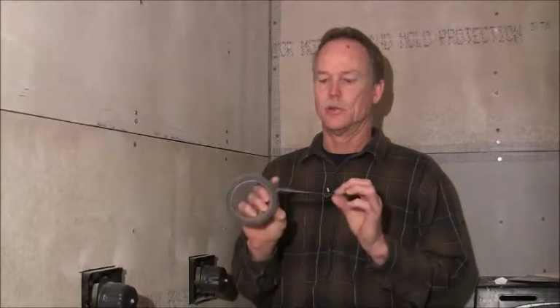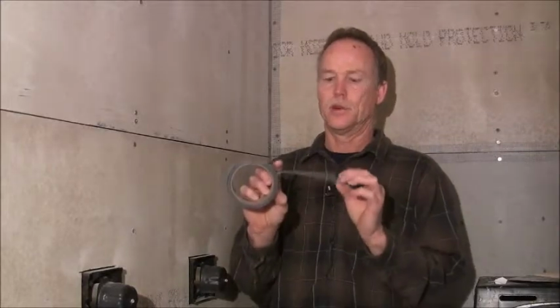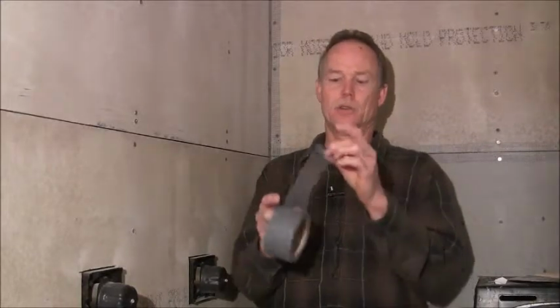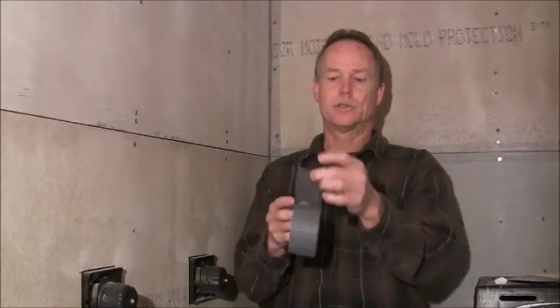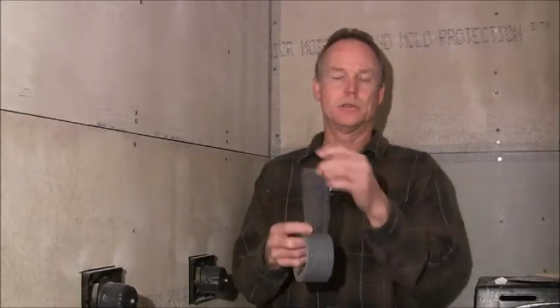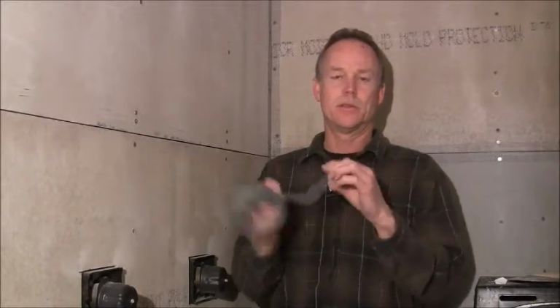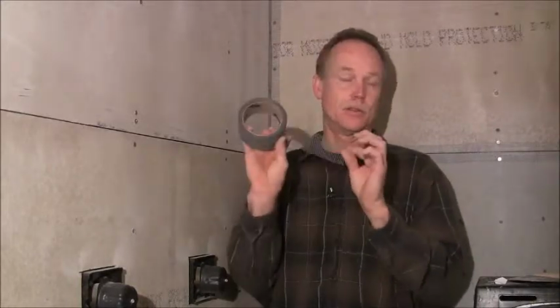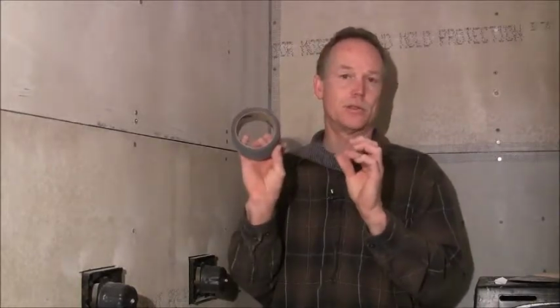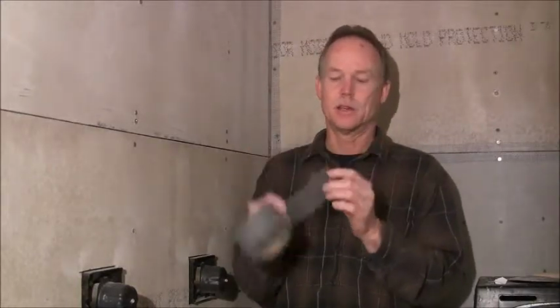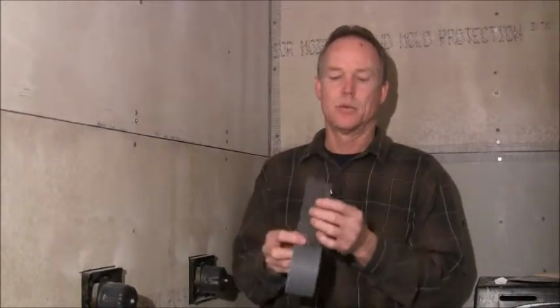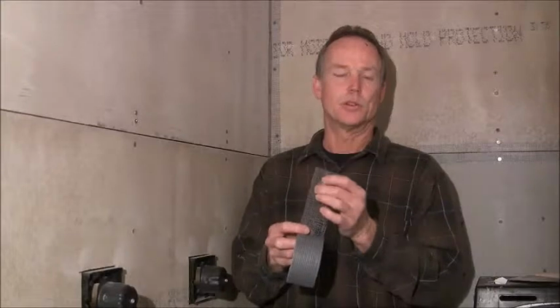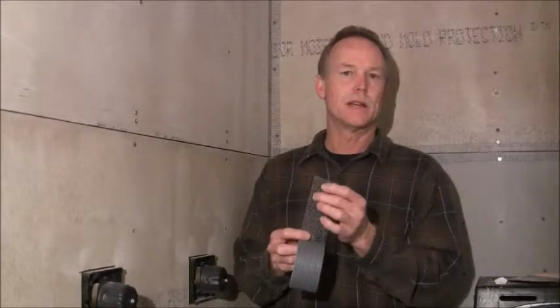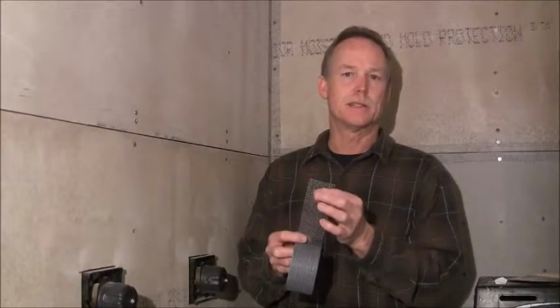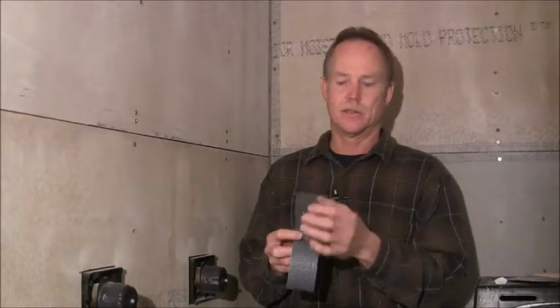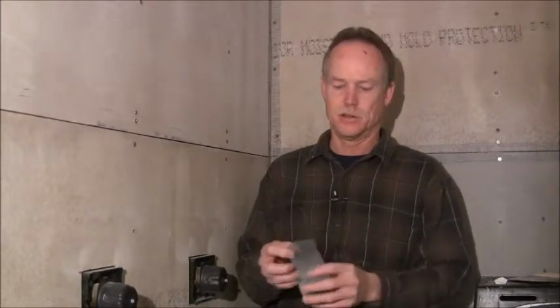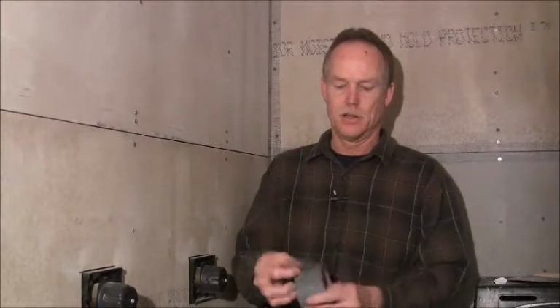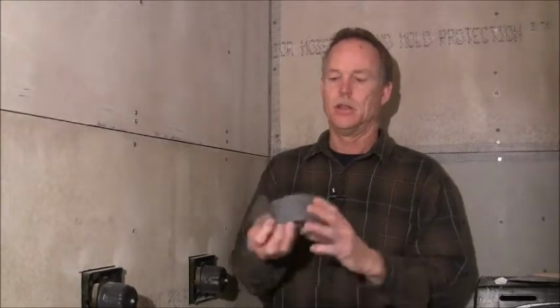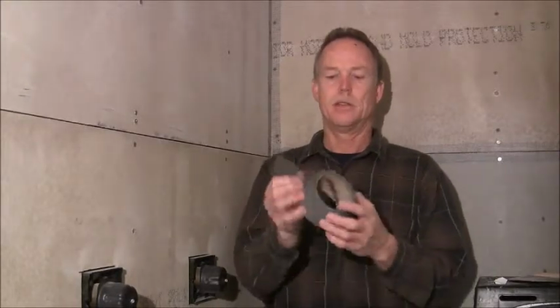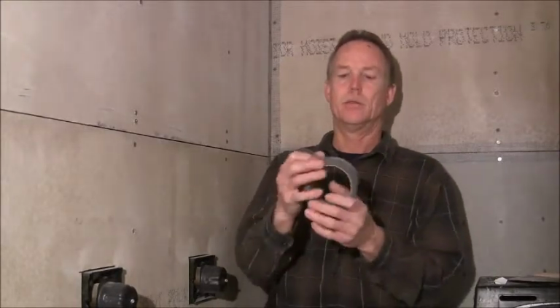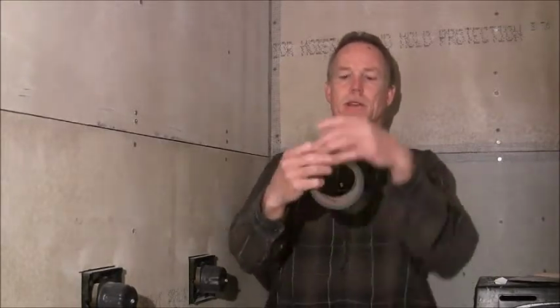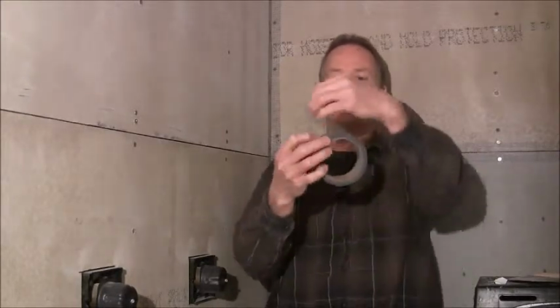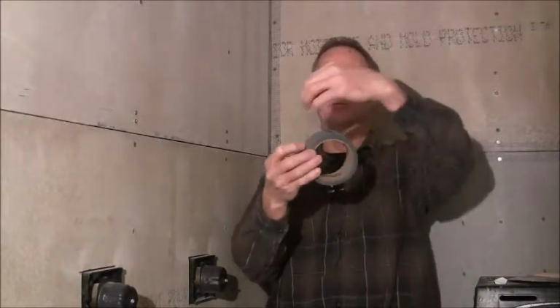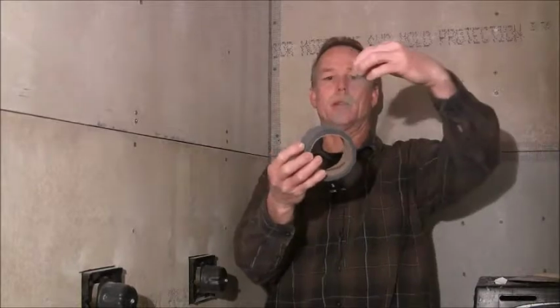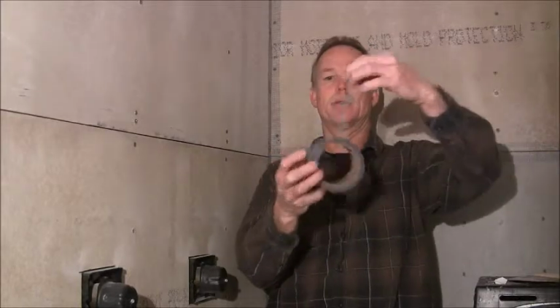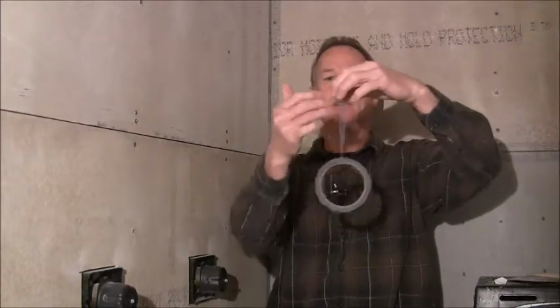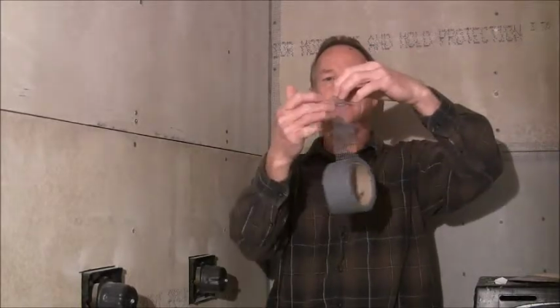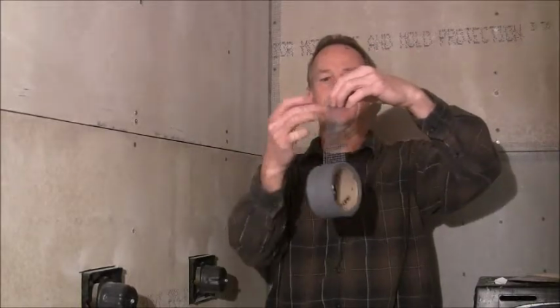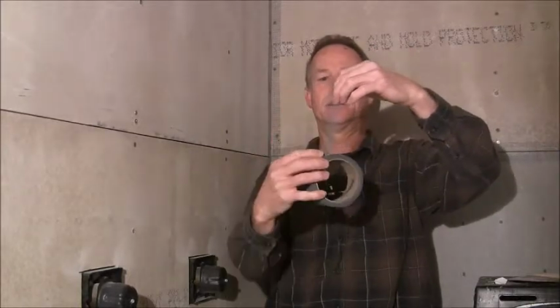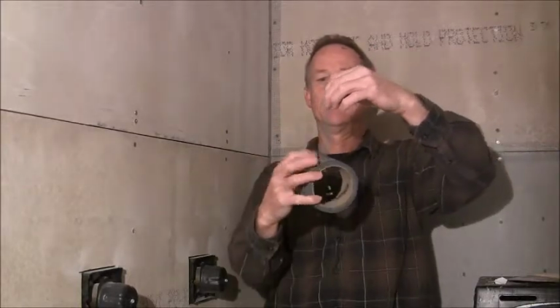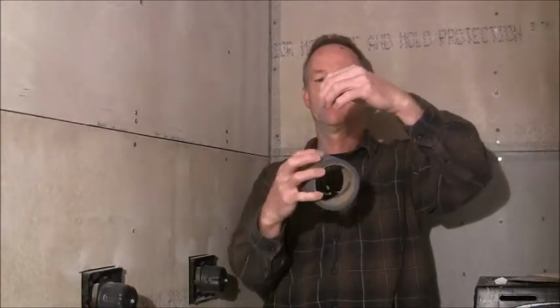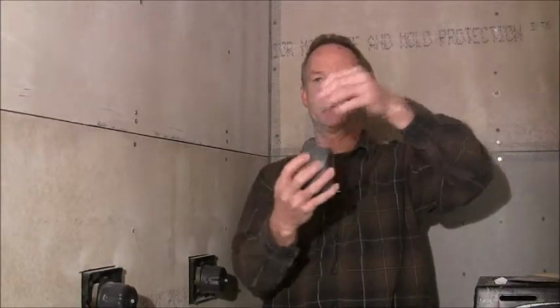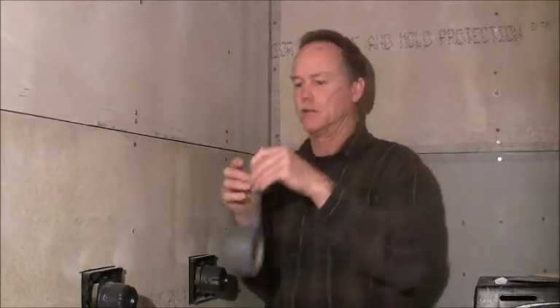First of all, there are two different sides, but there's one side that's stickier than the other. The way it is — if you're pulling it off this way, it's this side. So it's basically the underneath.